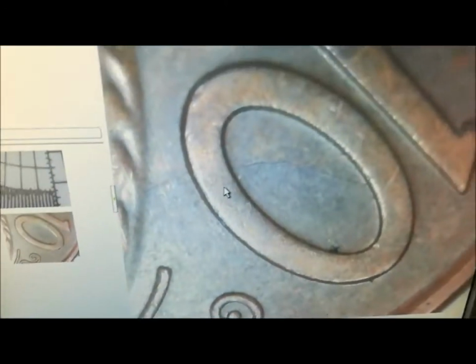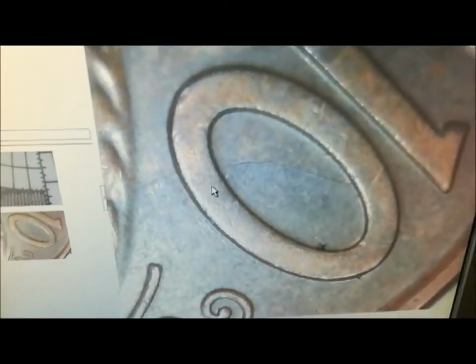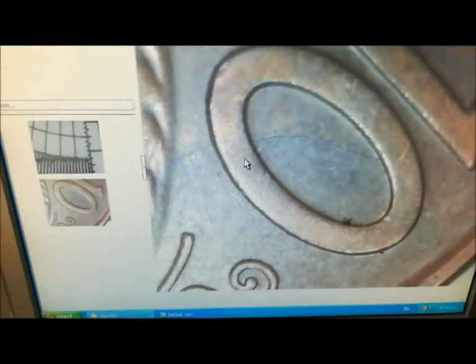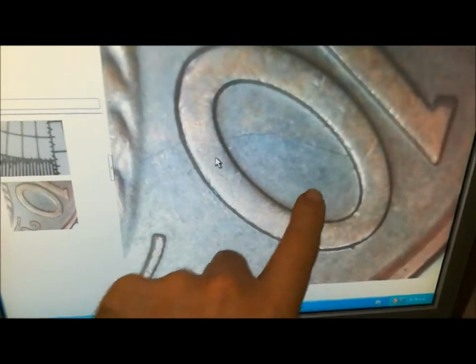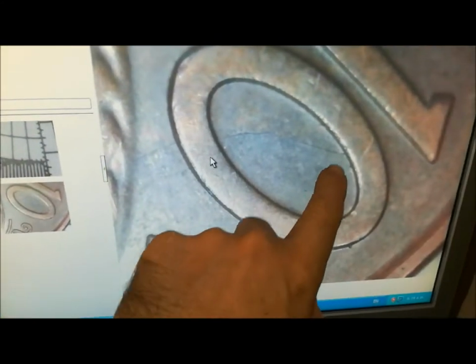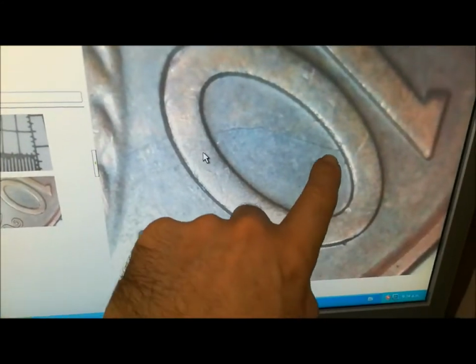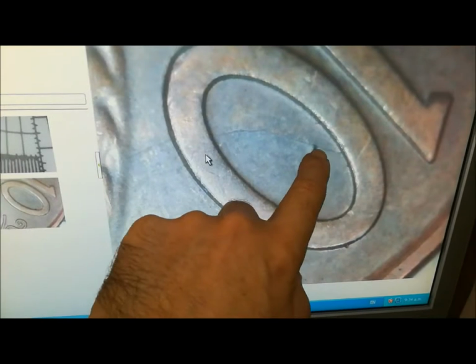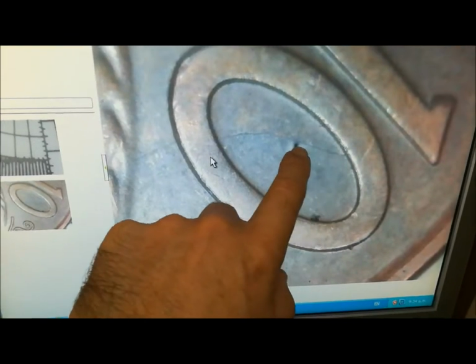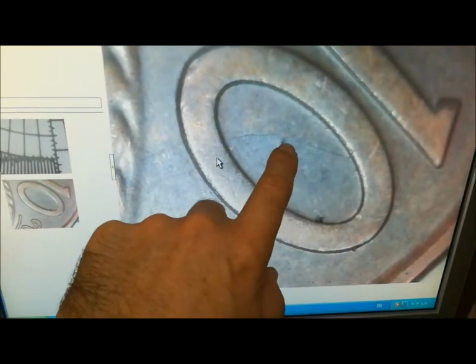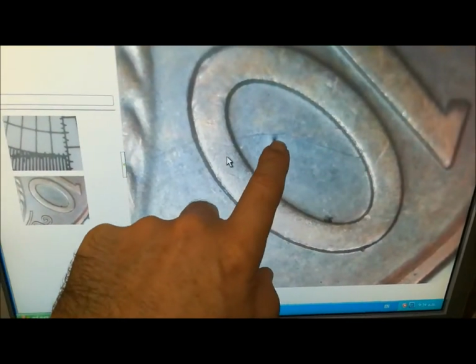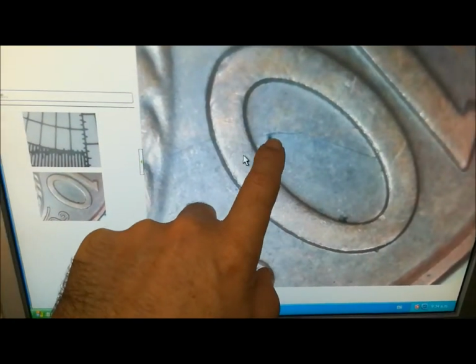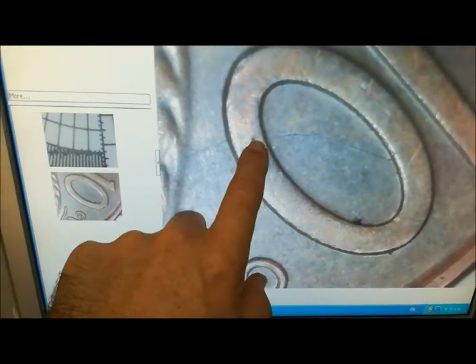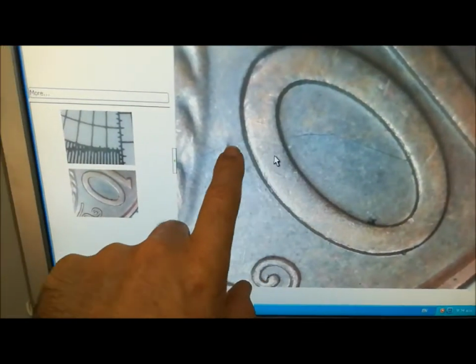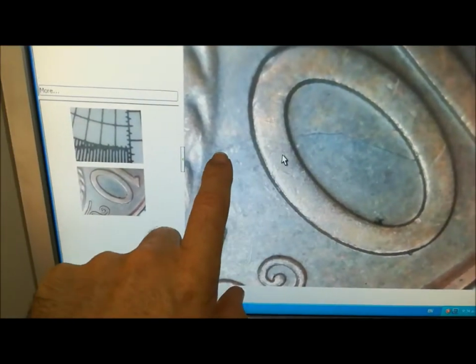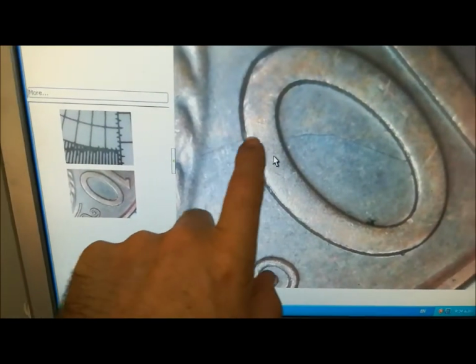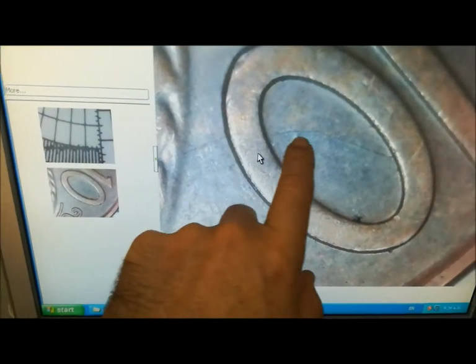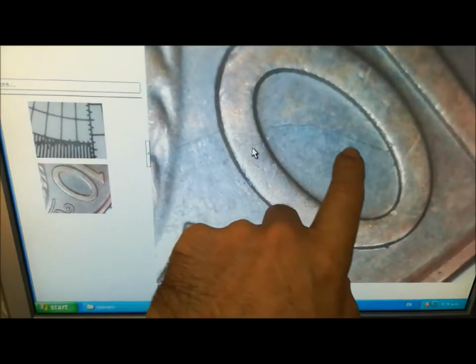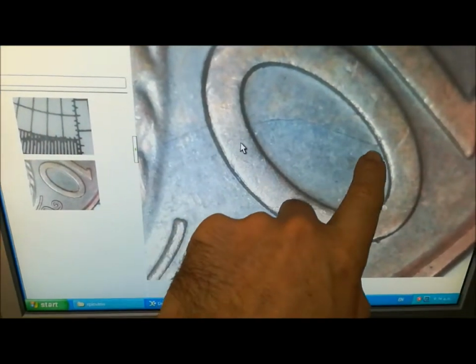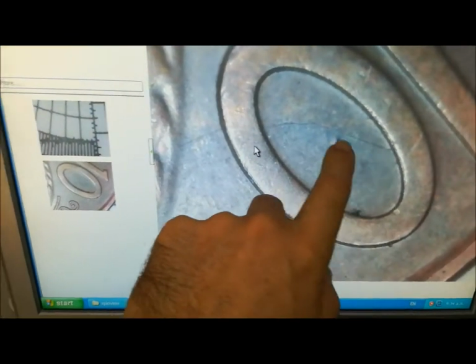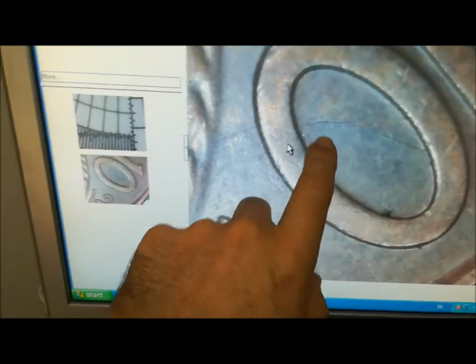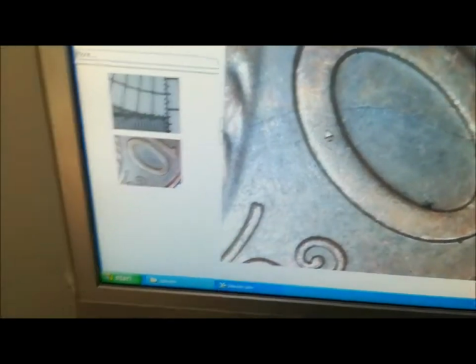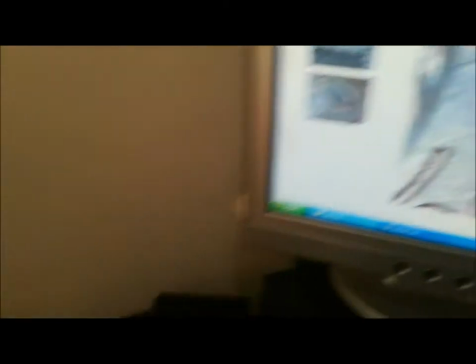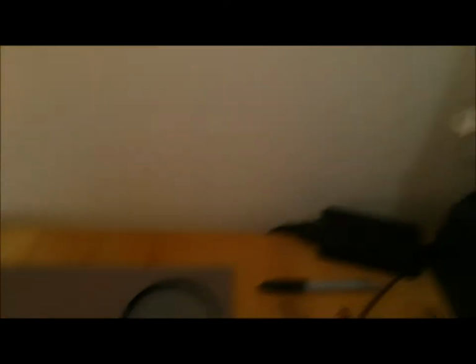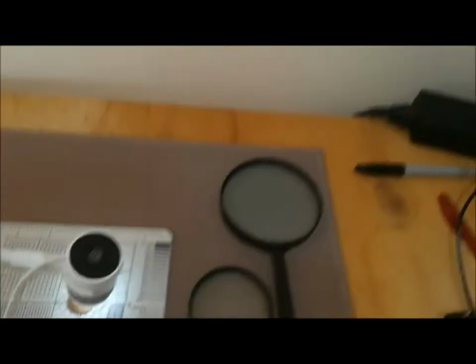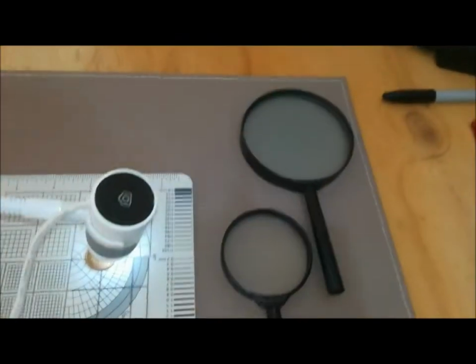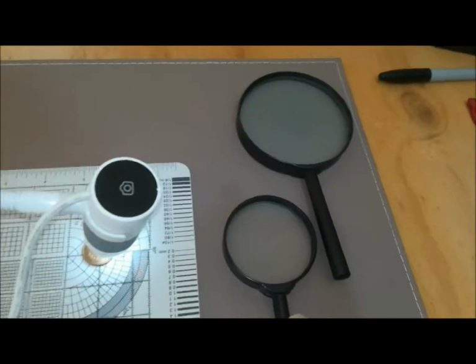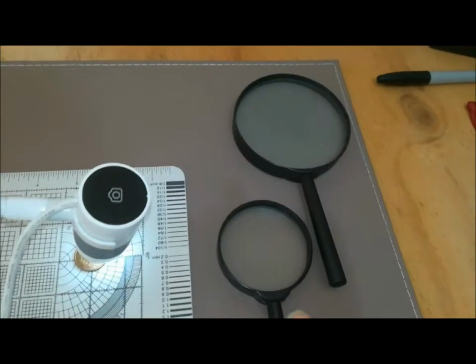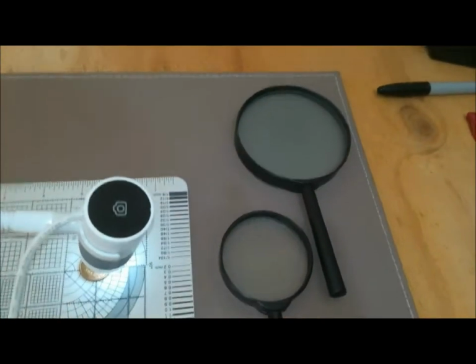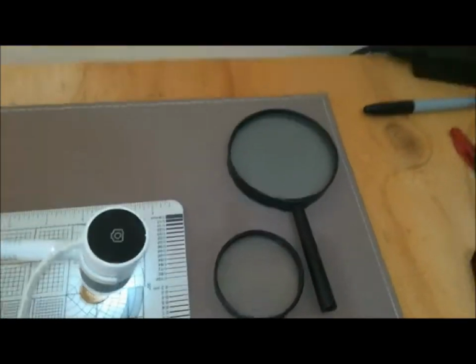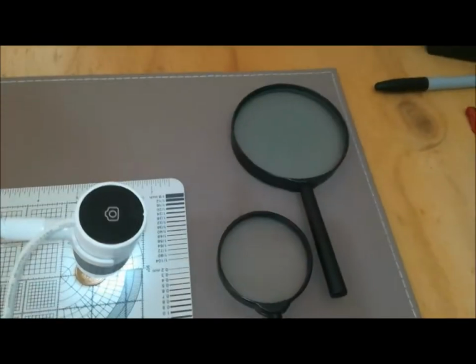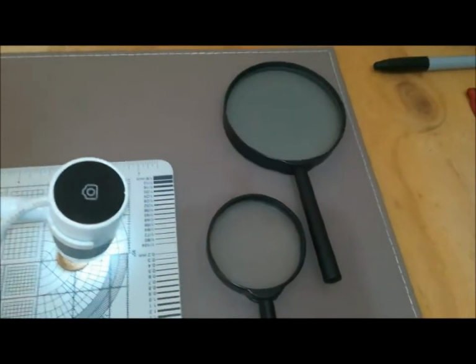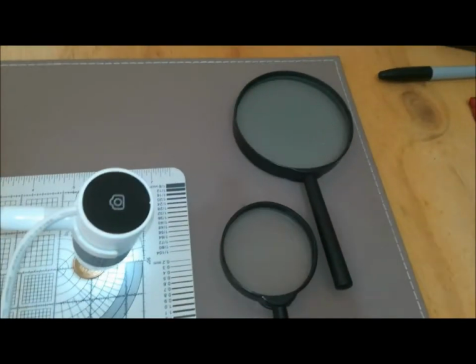If you look here, we can see a little crack or a scratch — even with the magnifying glass, you cannot see those.